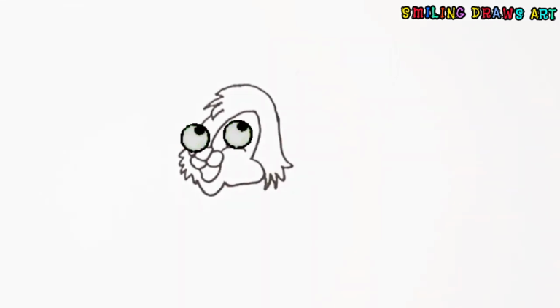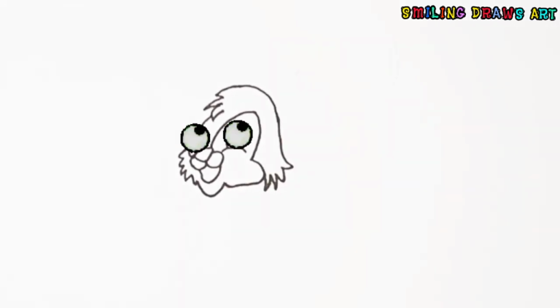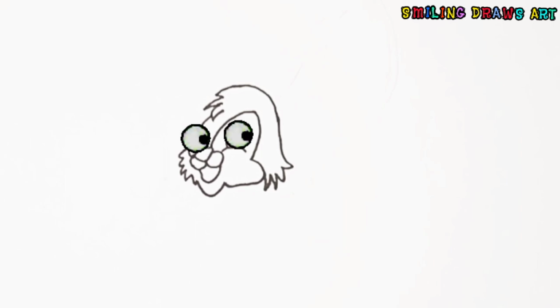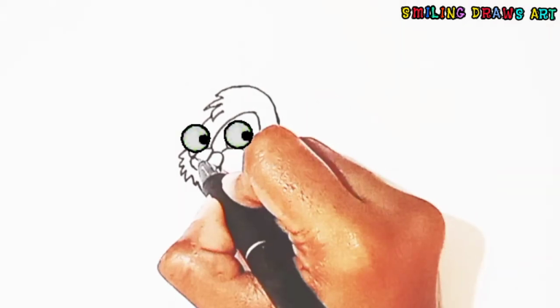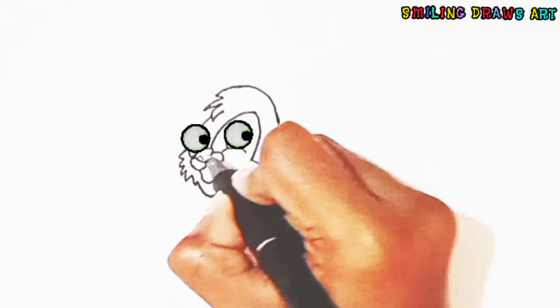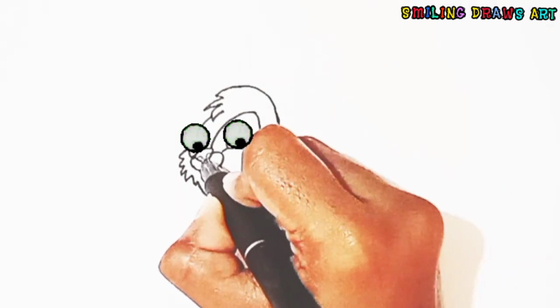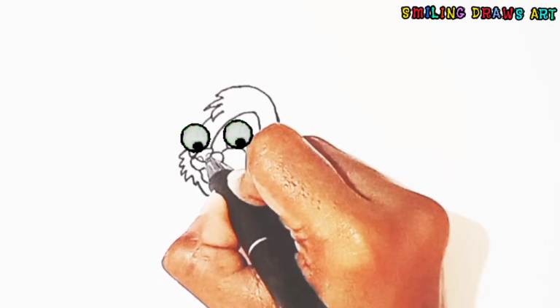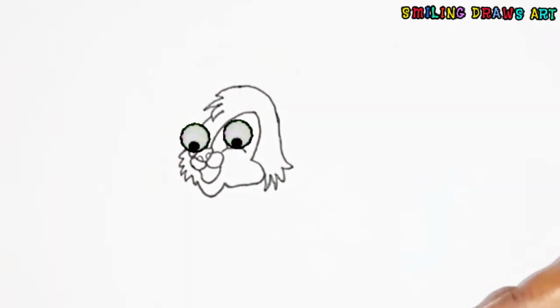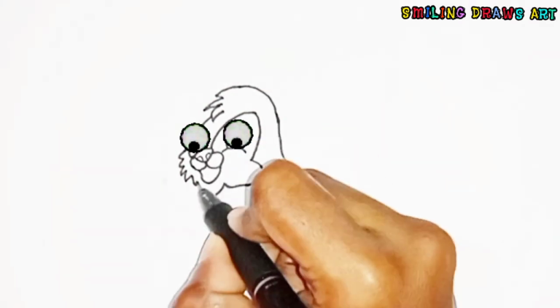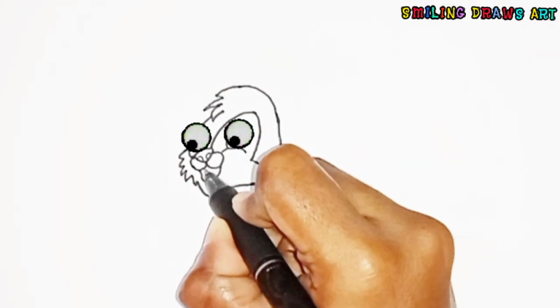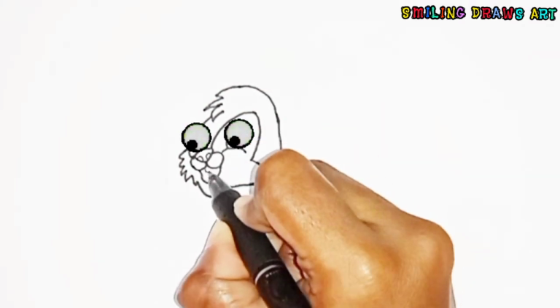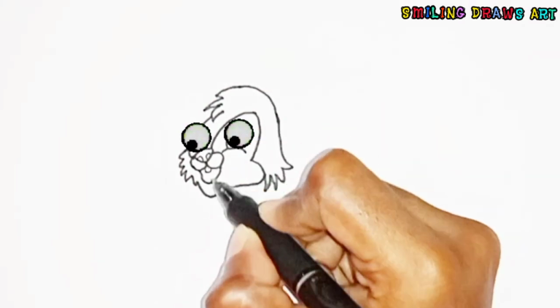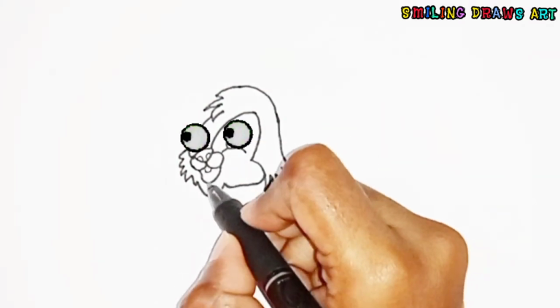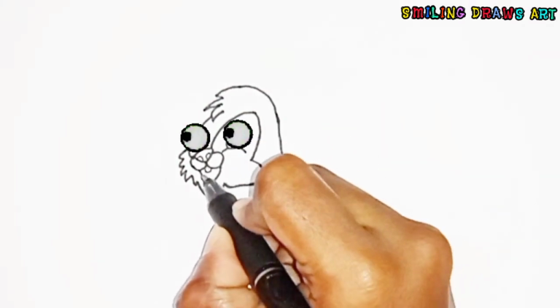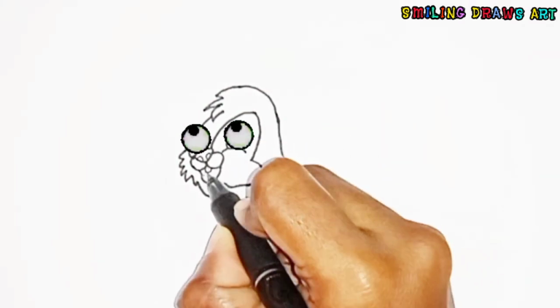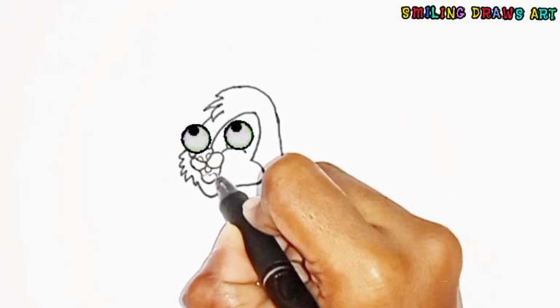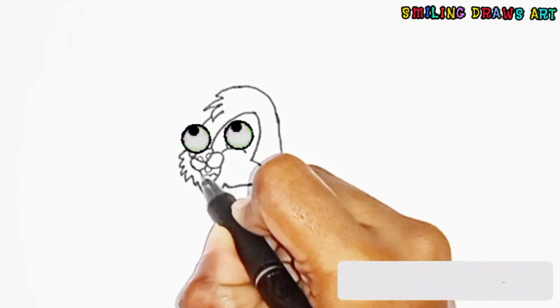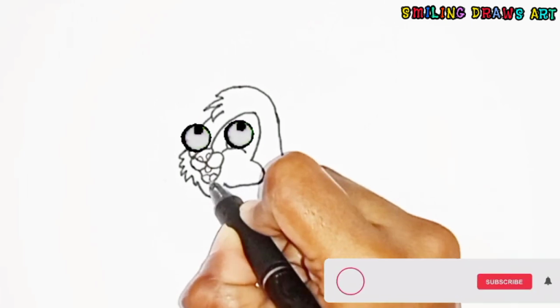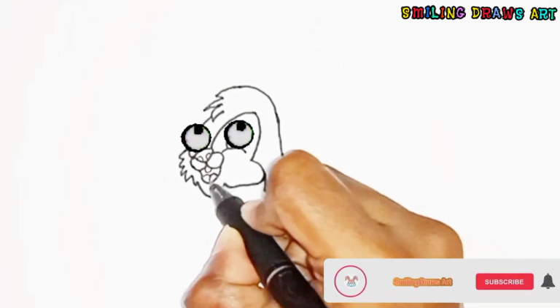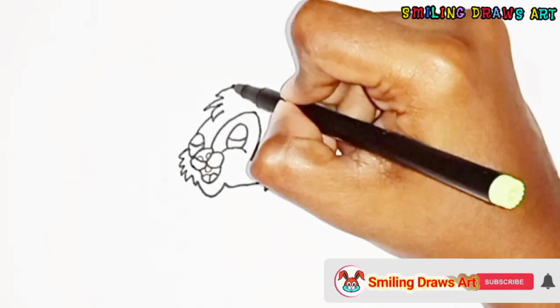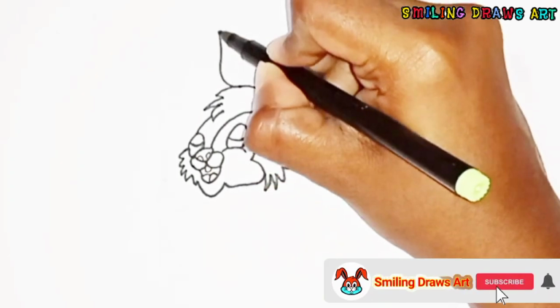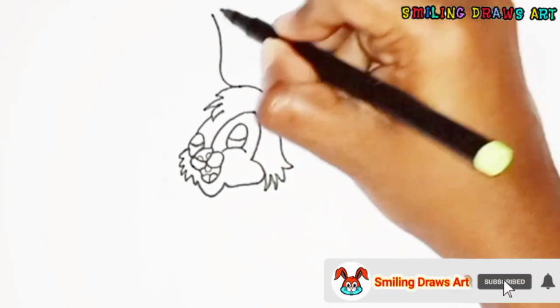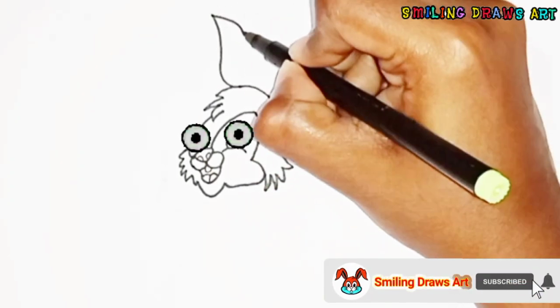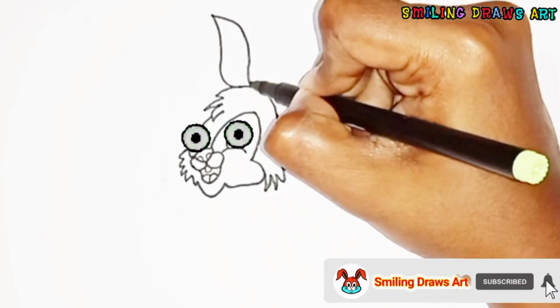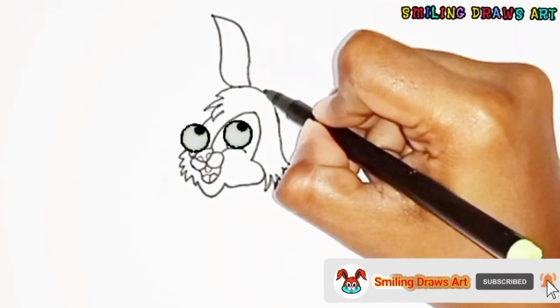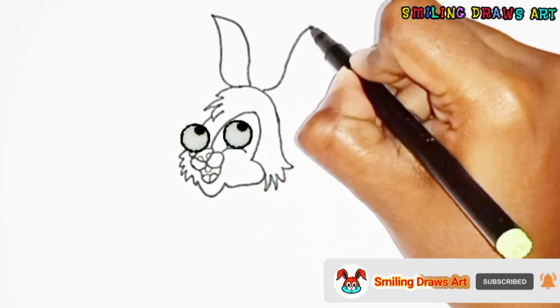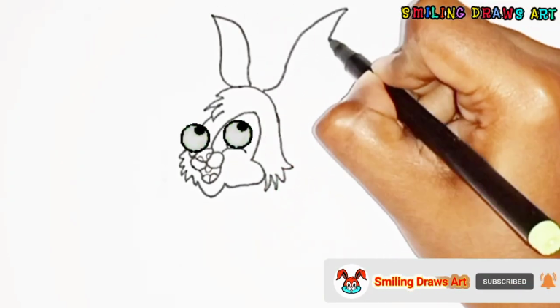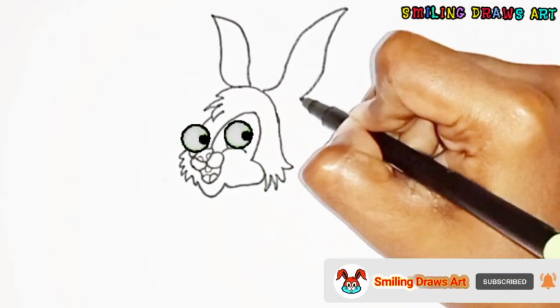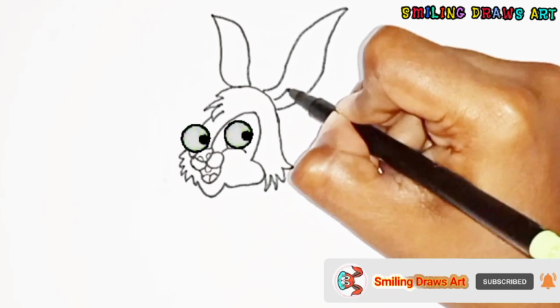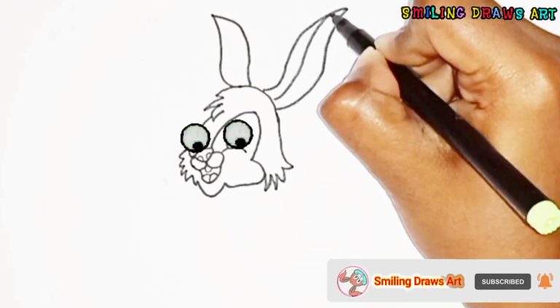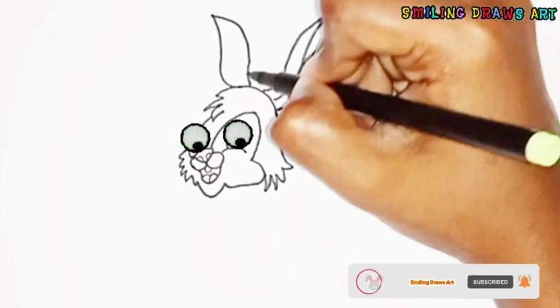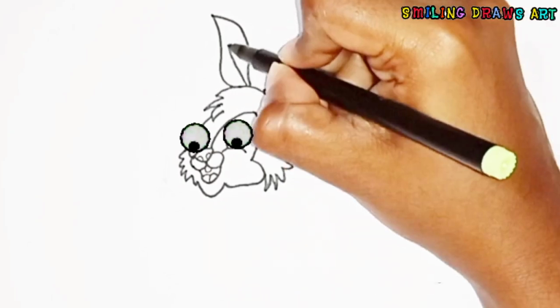Wow, it started watching our drawing! It is a smiling rabbit. See, we are now drawing its ears.